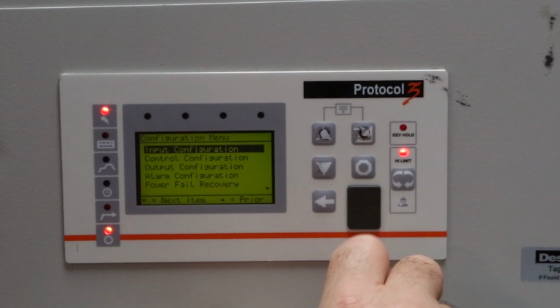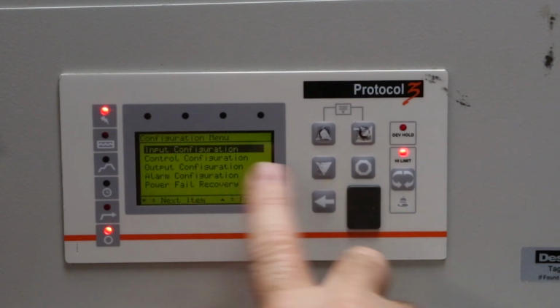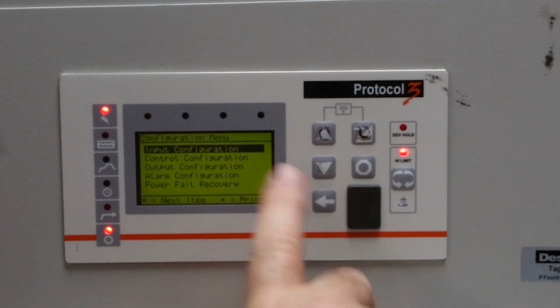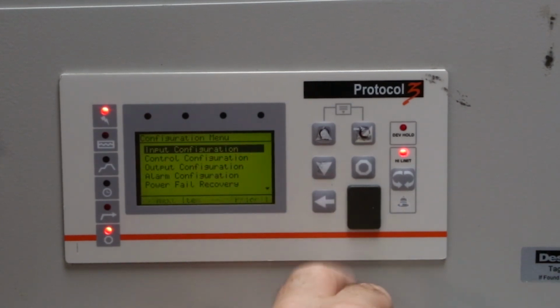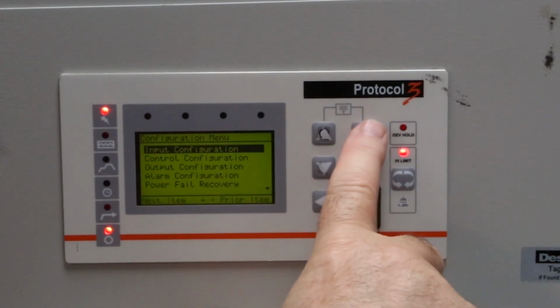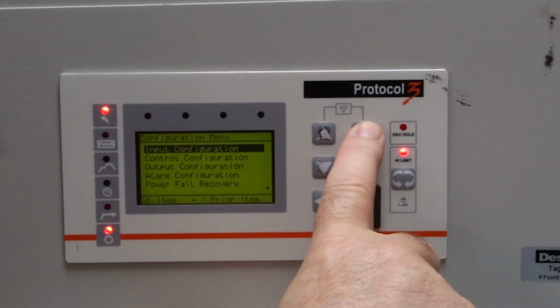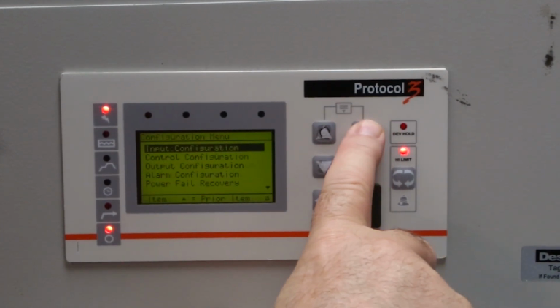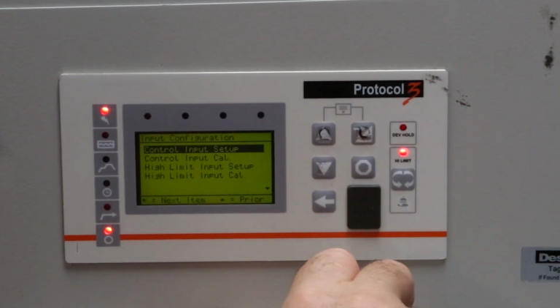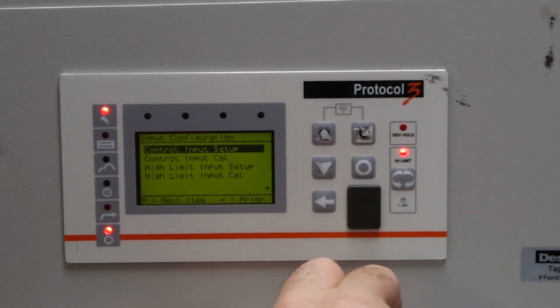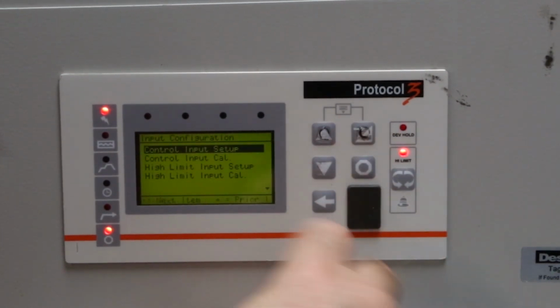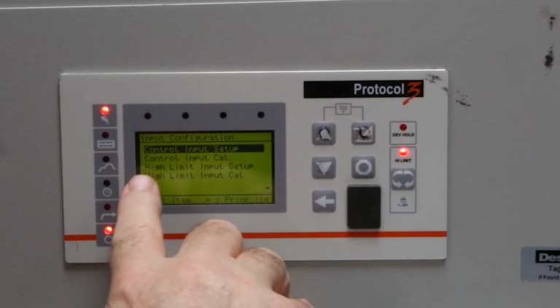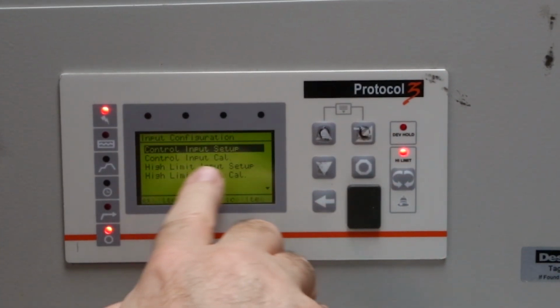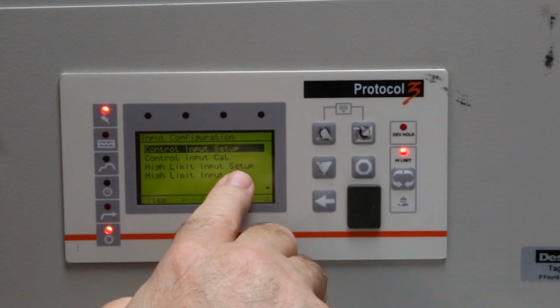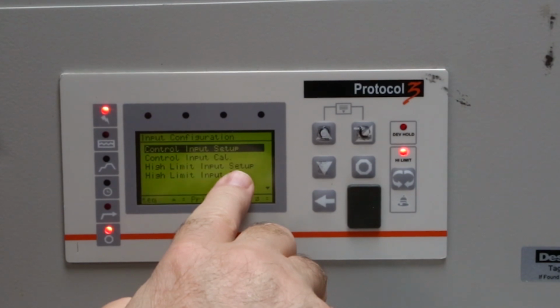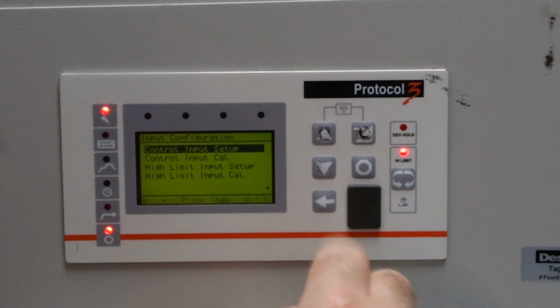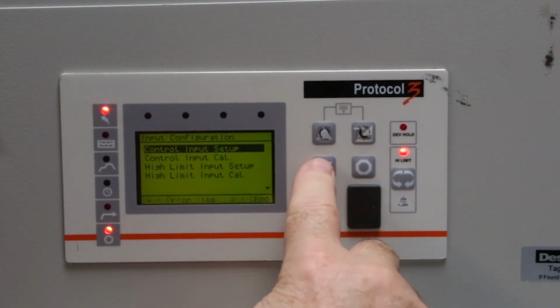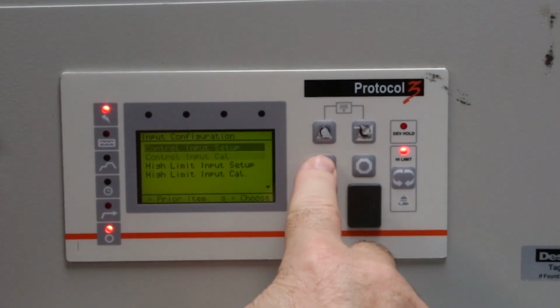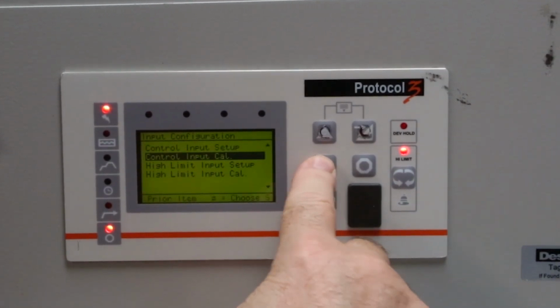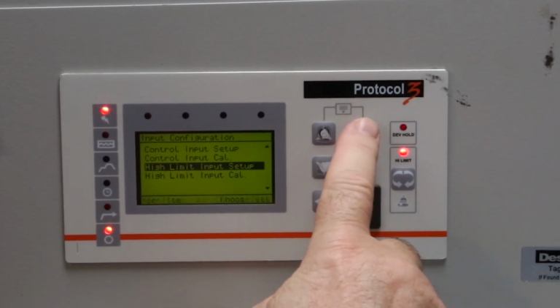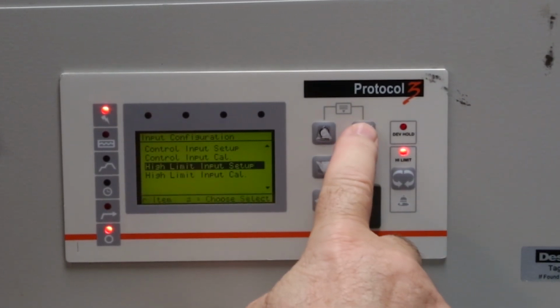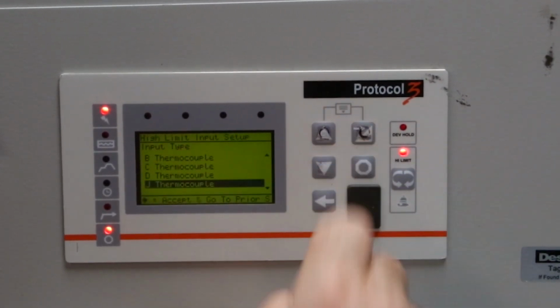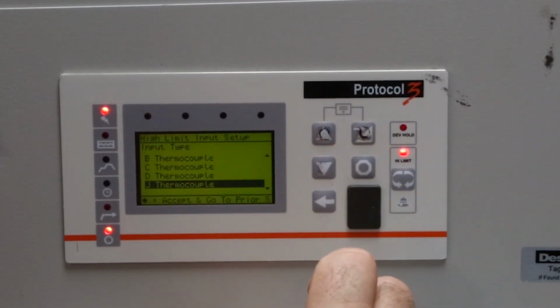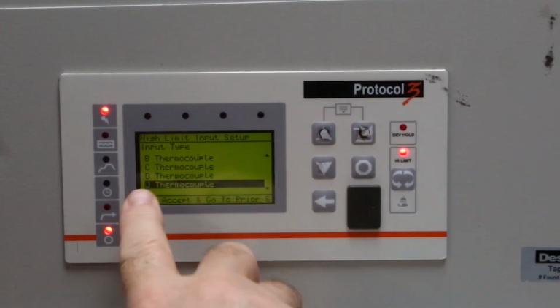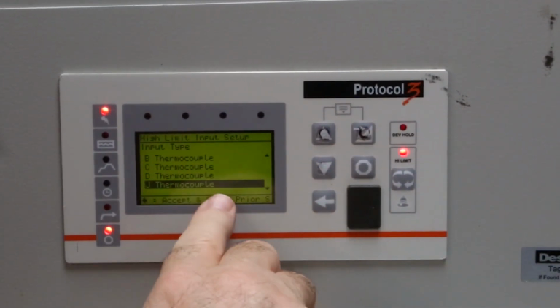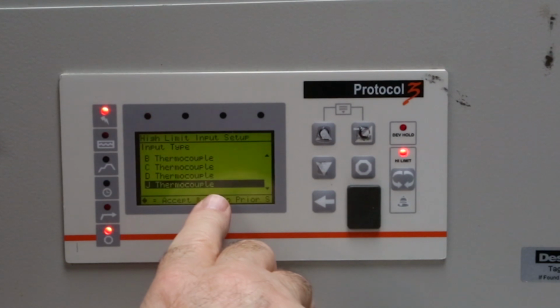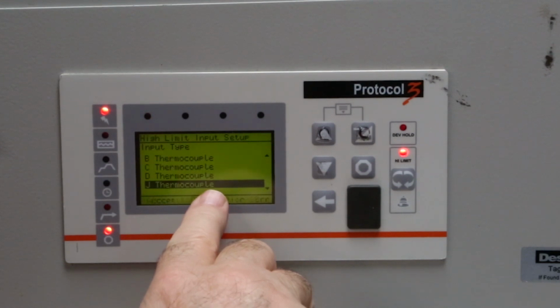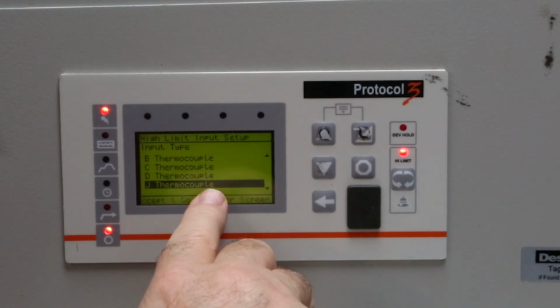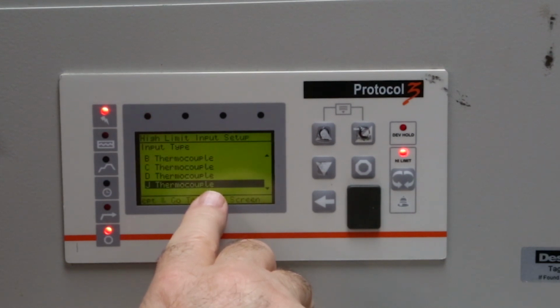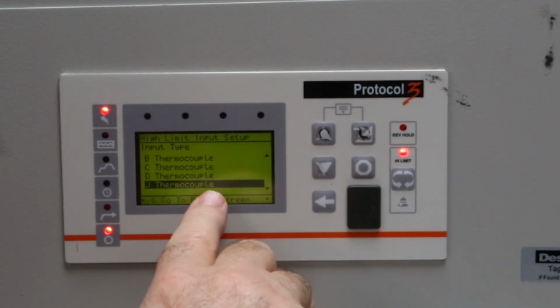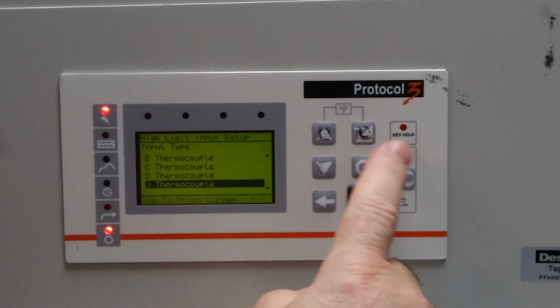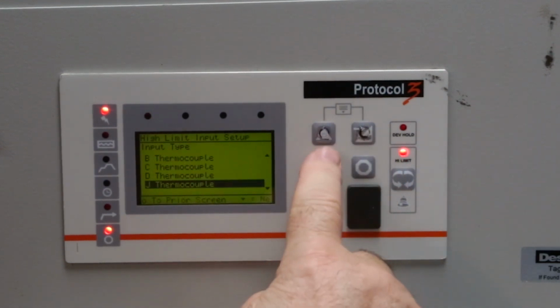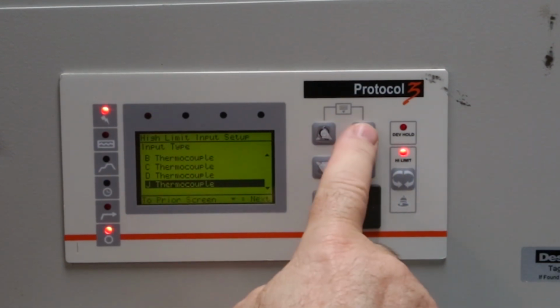Confirm input configuration is highlighted, and press enter. This time, highlight the high limit input setup, and press enter. Confirm that J thermocouple is highlighted, and press enter.